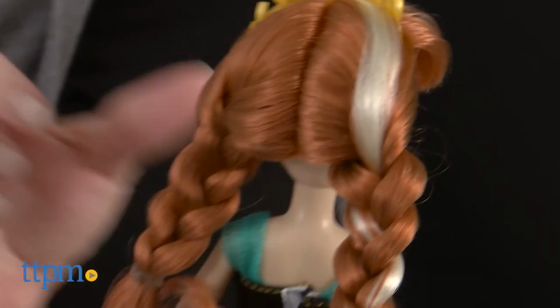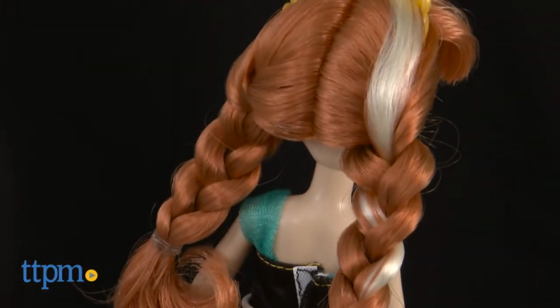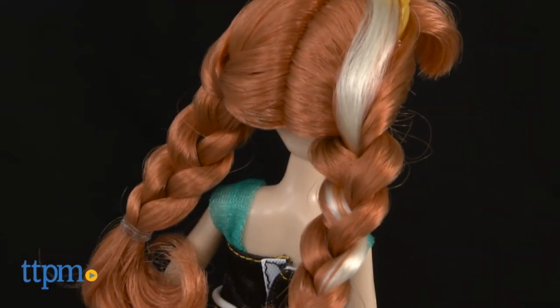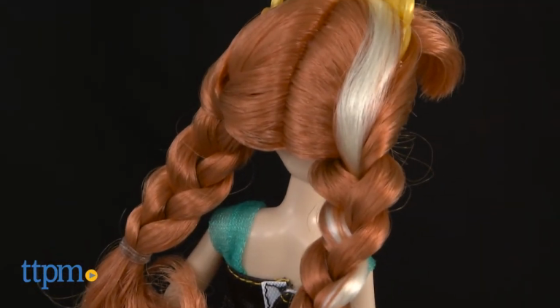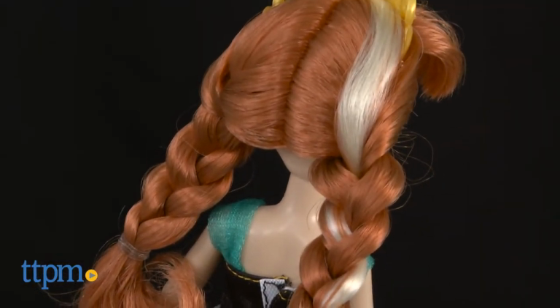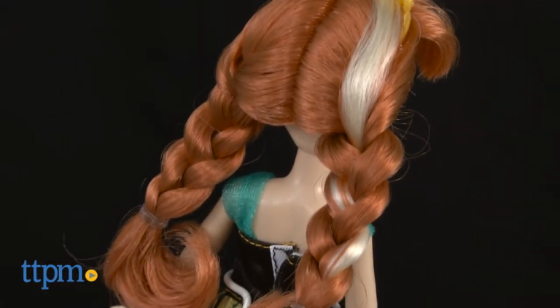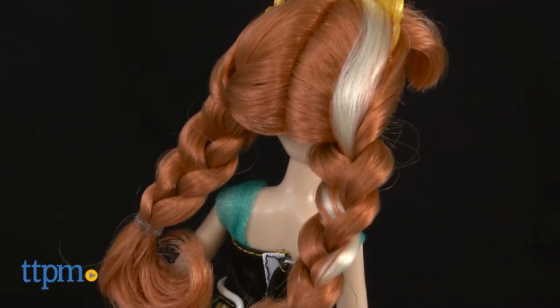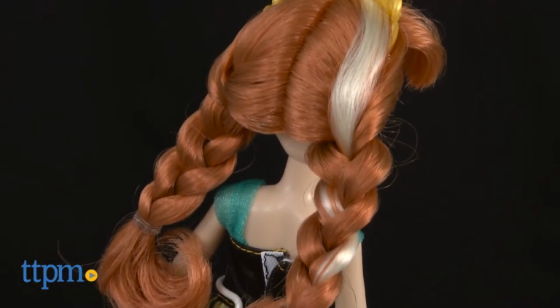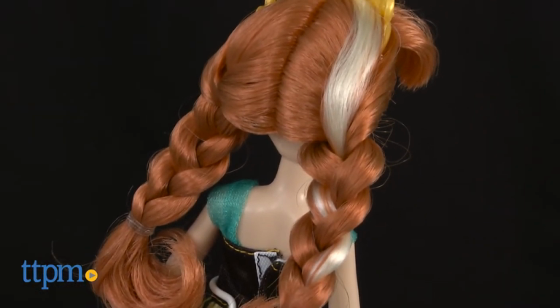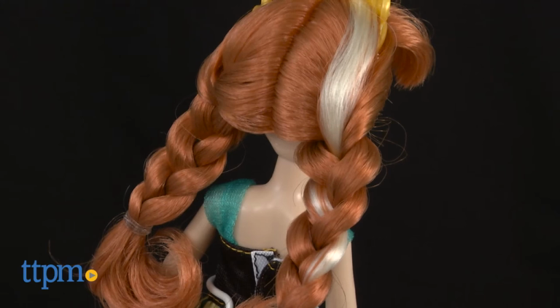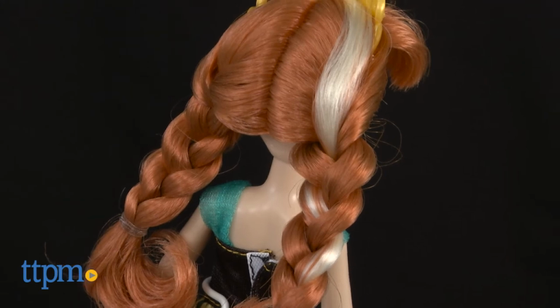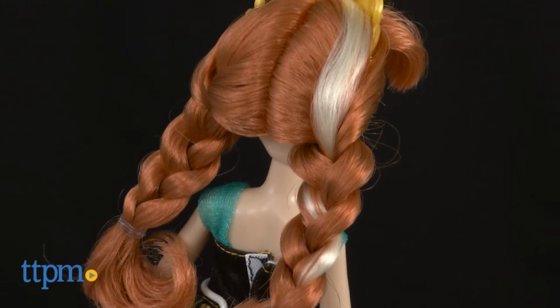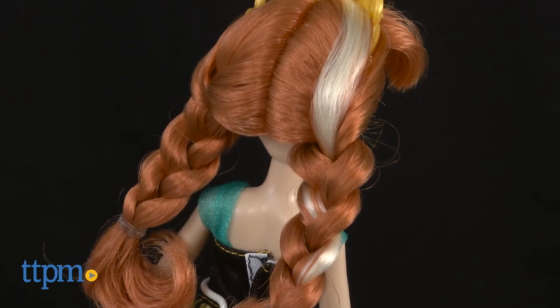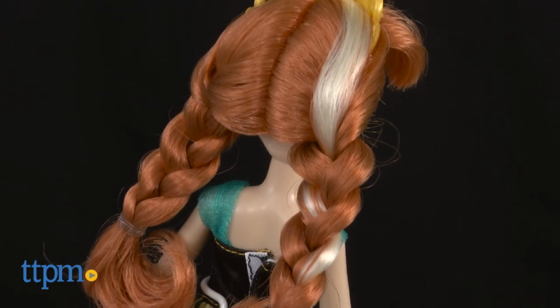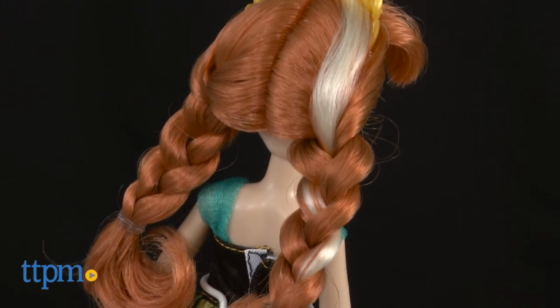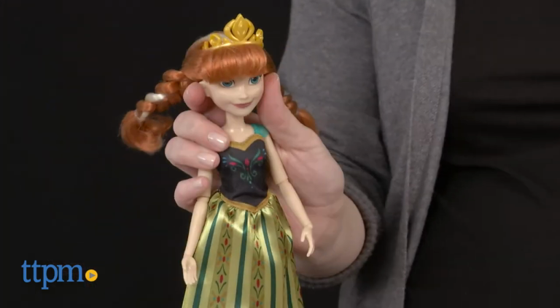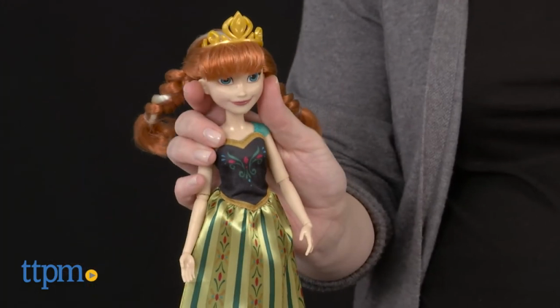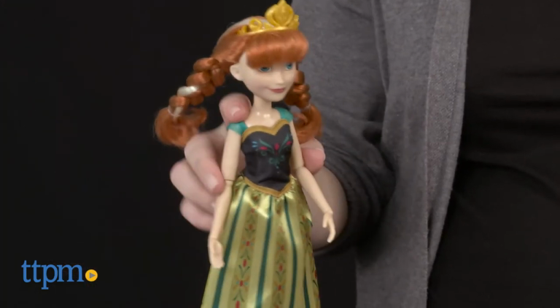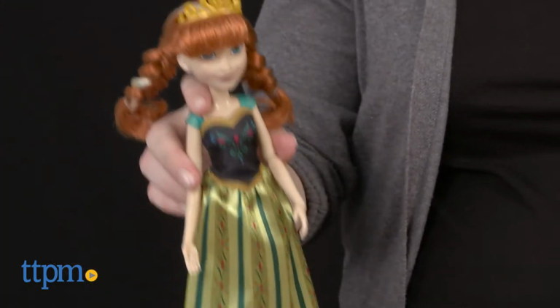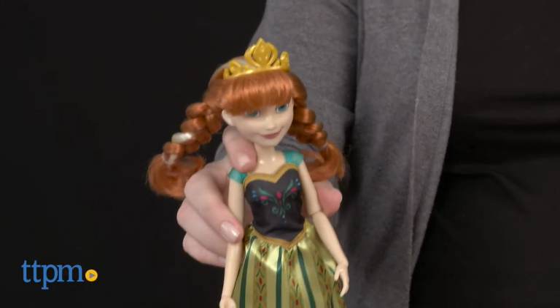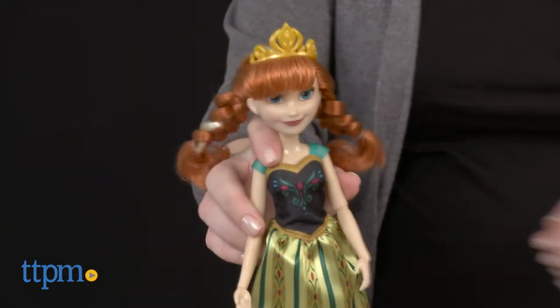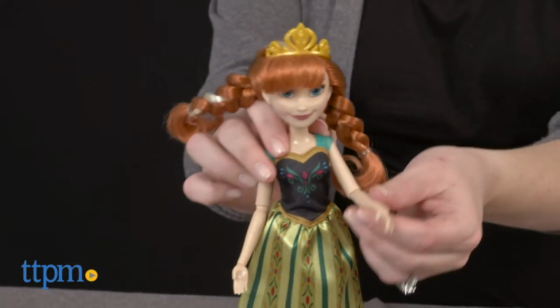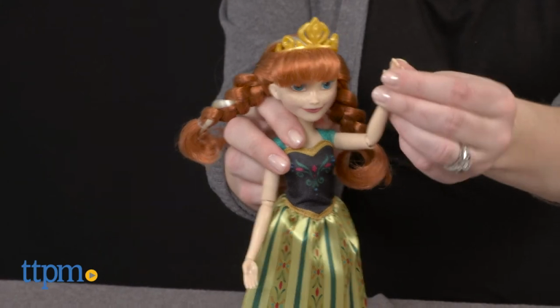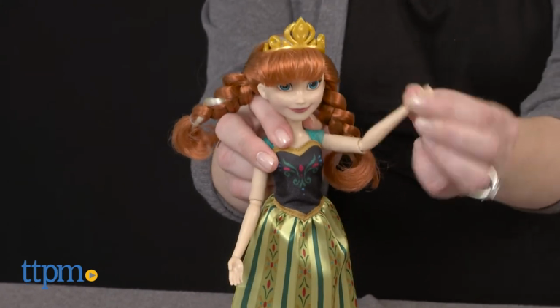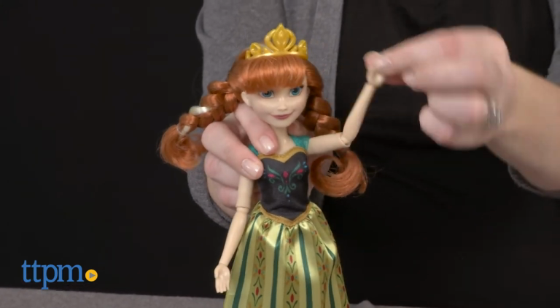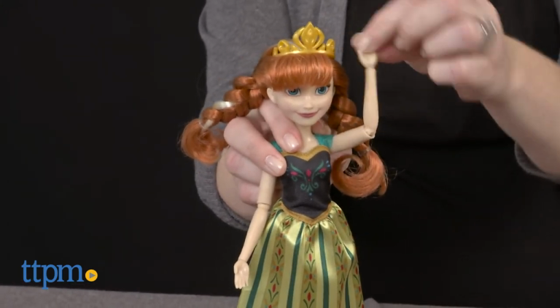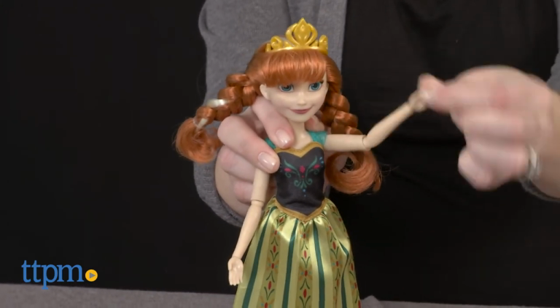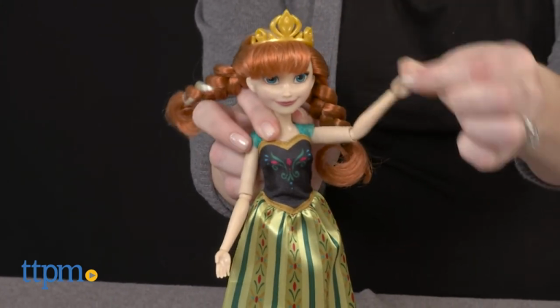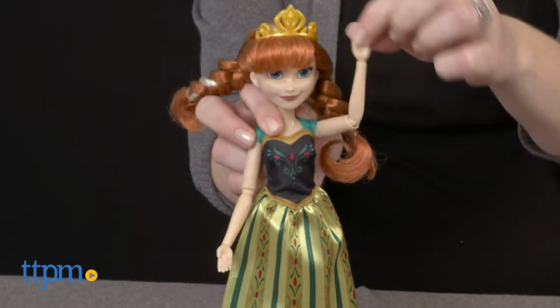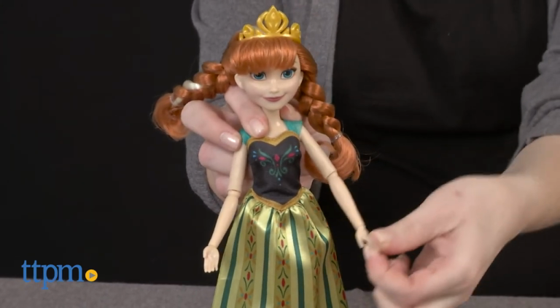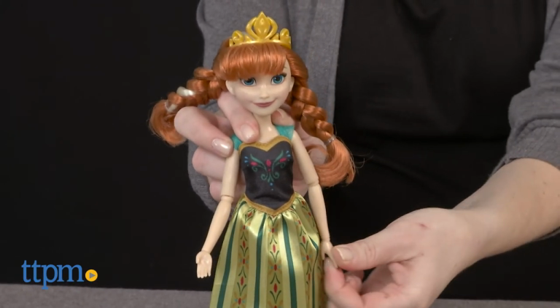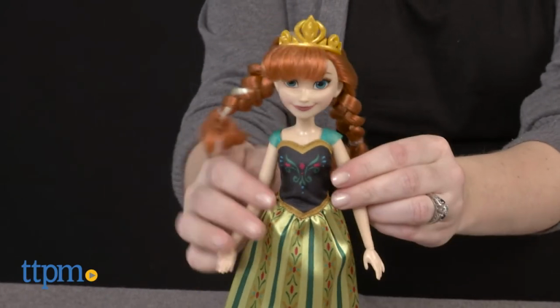And just like in the movie, Anna wears her hair in two braids with her signature white hair streak running through one. Frozen fans will have a lot of fun changing up Anna's look as they play out favorite movie scenes or imagine all new adventures for the character.